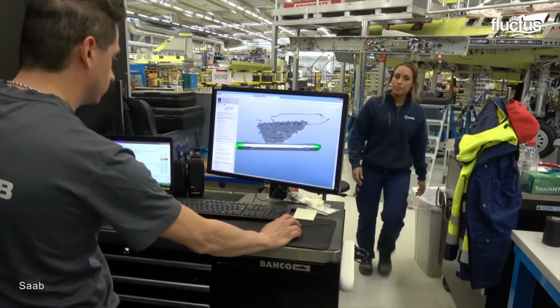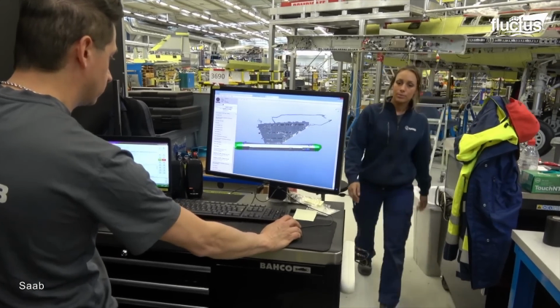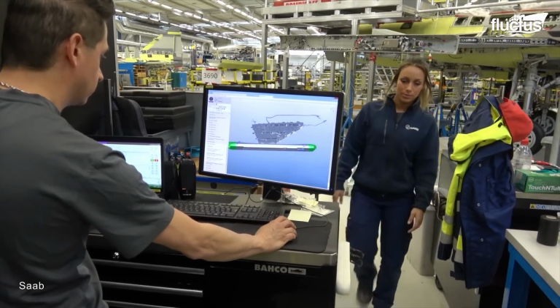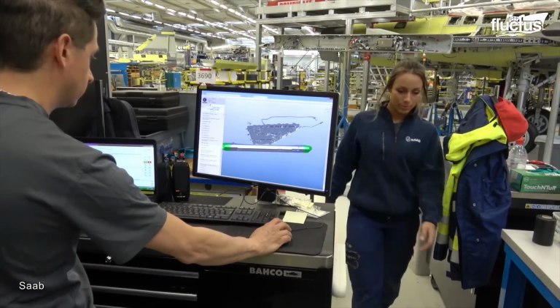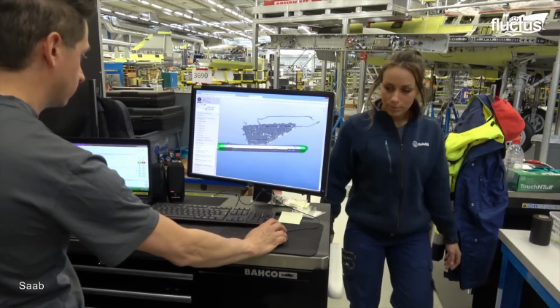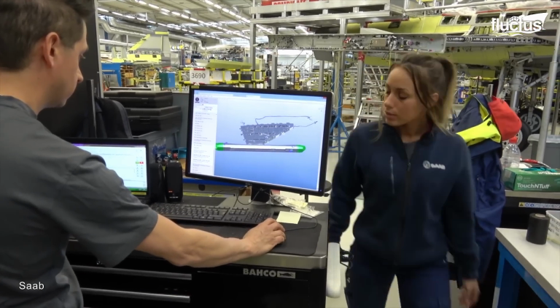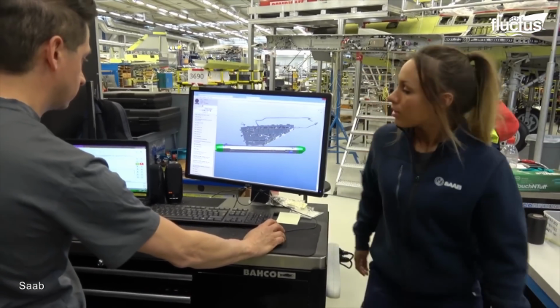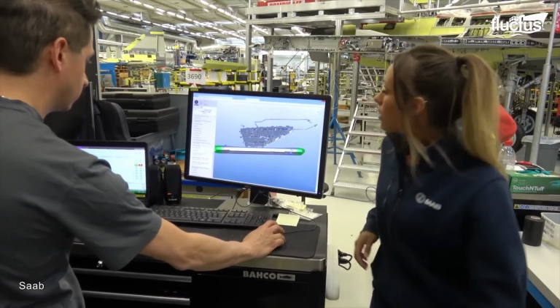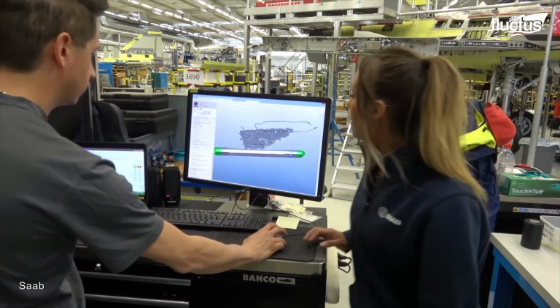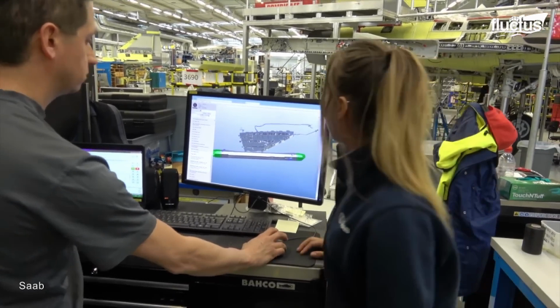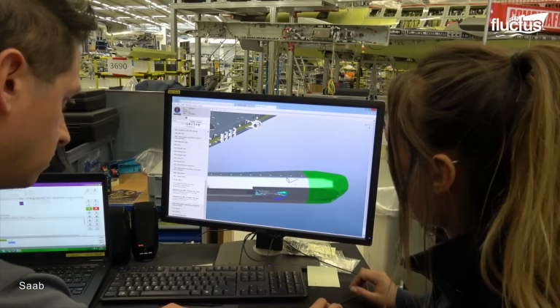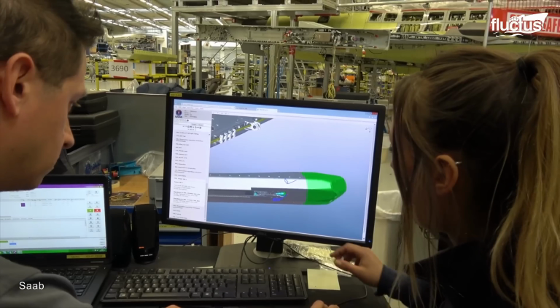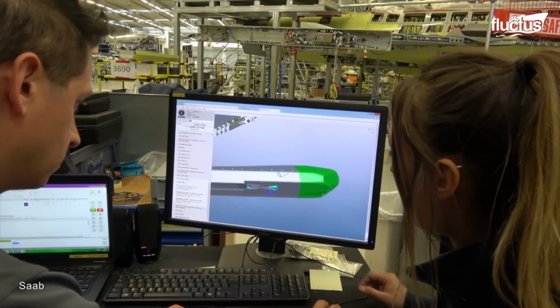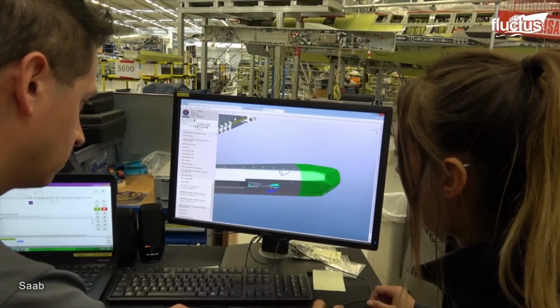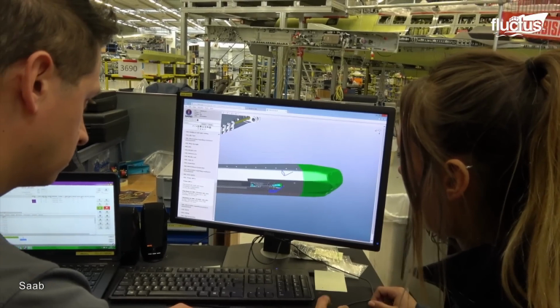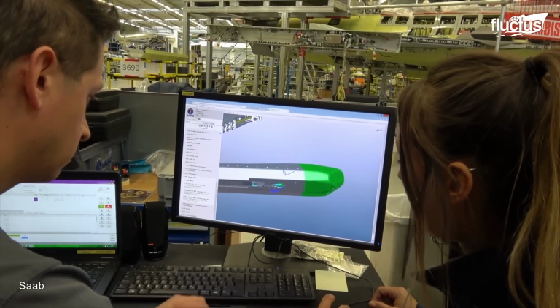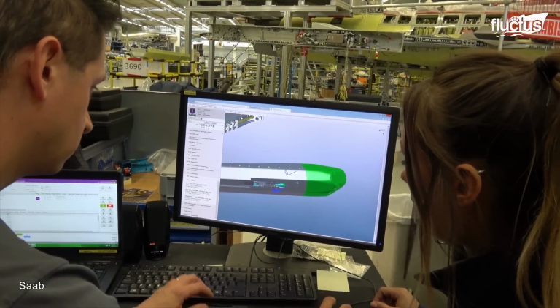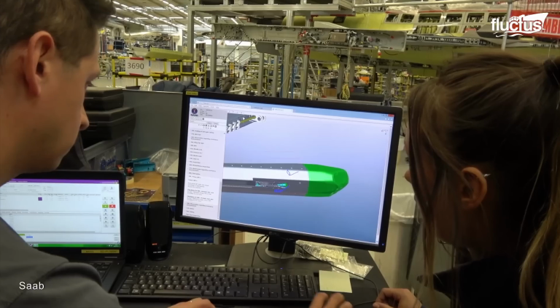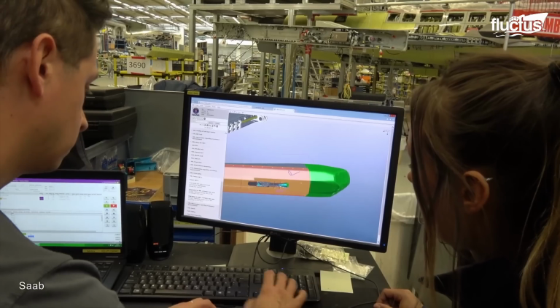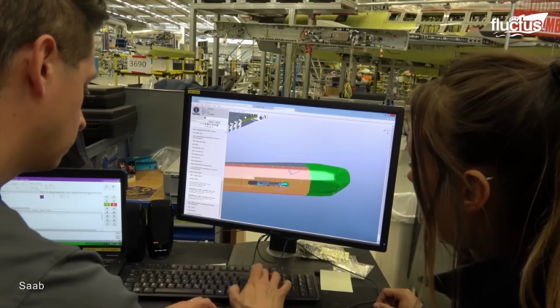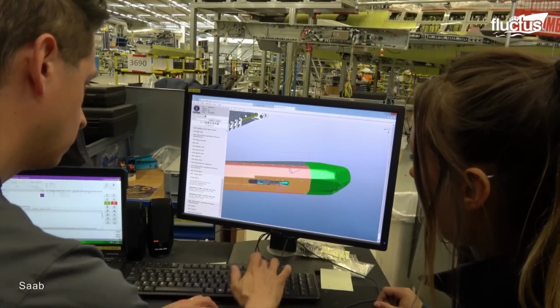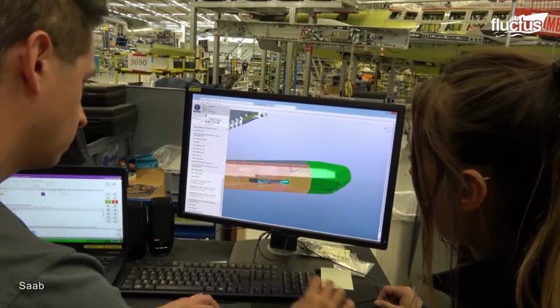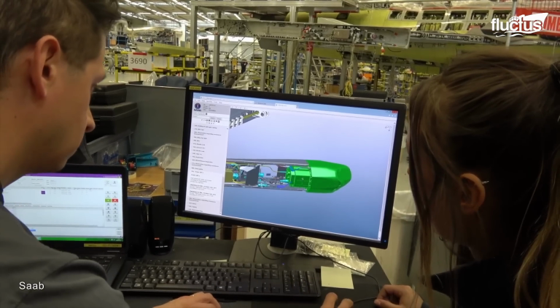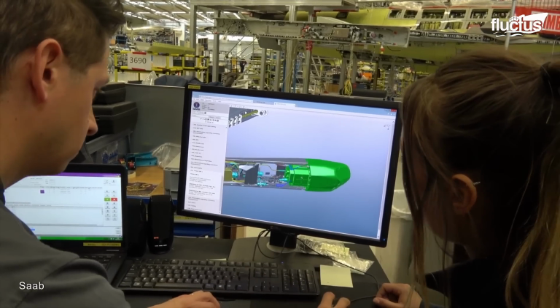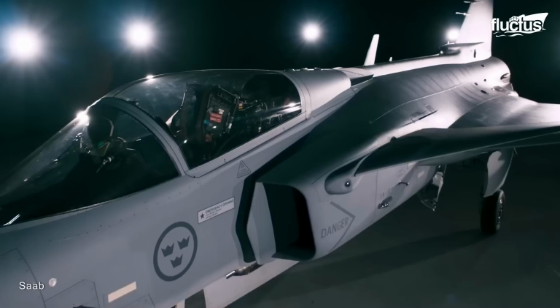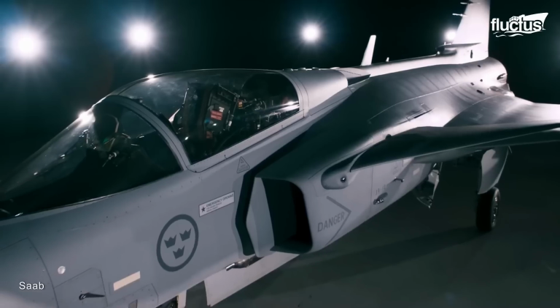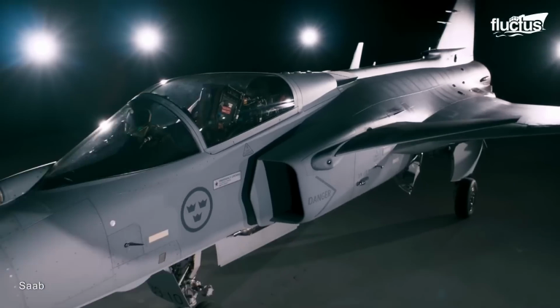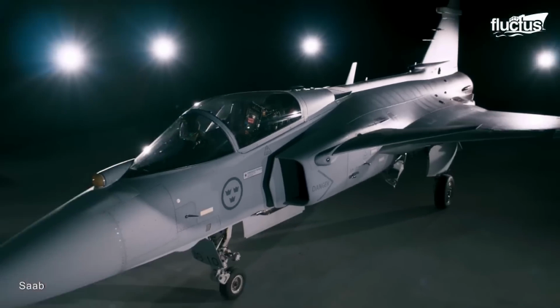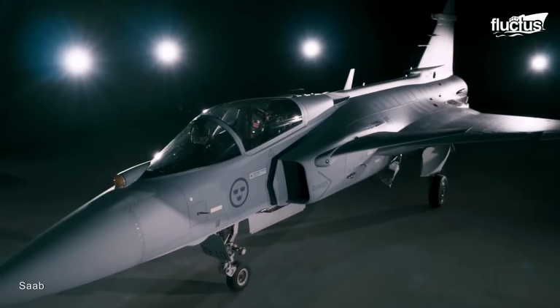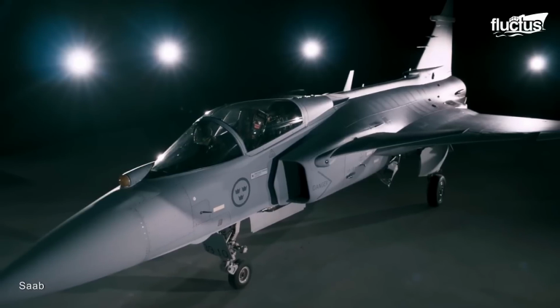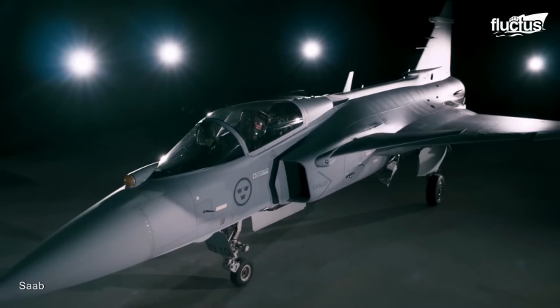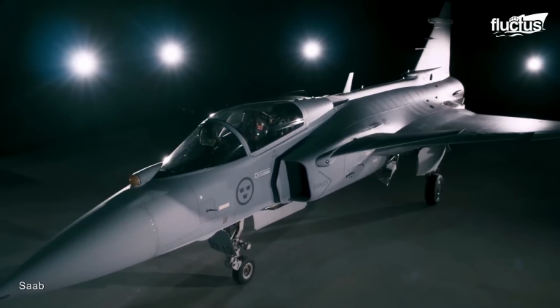Later, the technicians integrate major systems with the aircraft, such as flight controls, navigation, communication, and sensor suites.